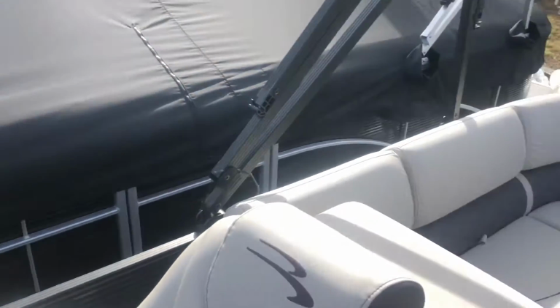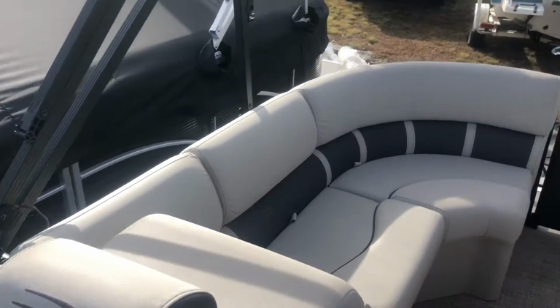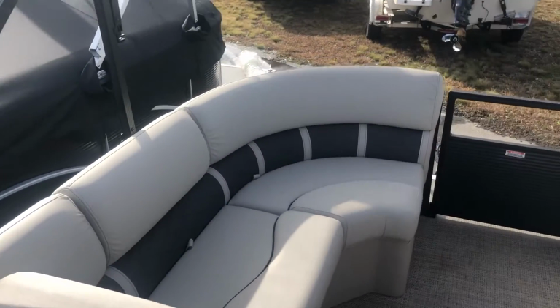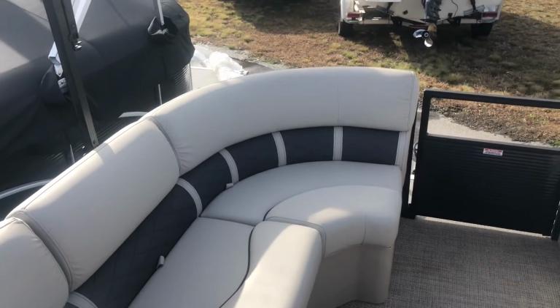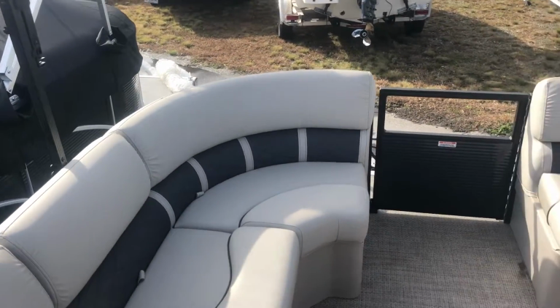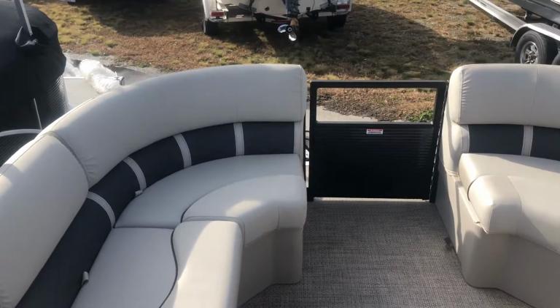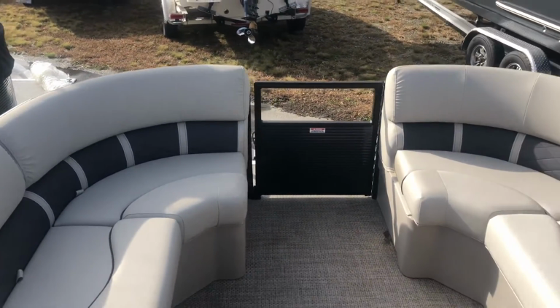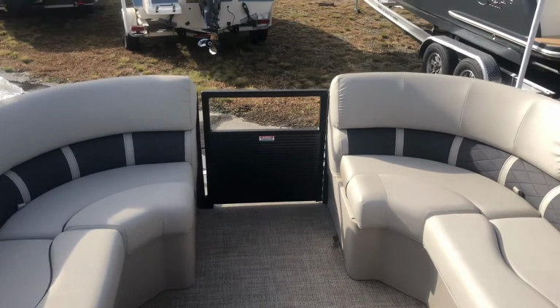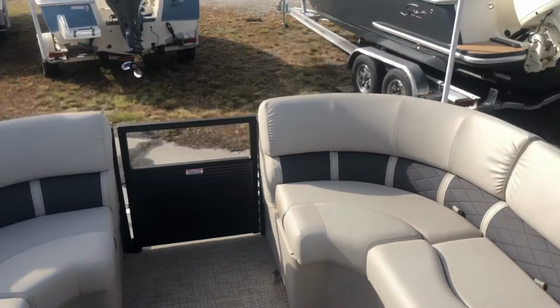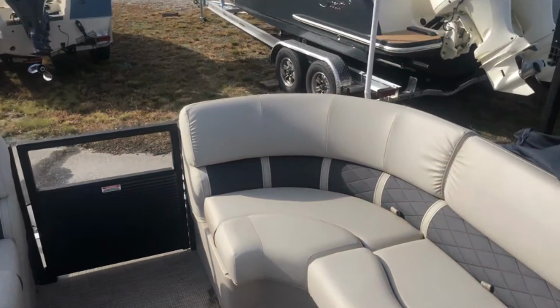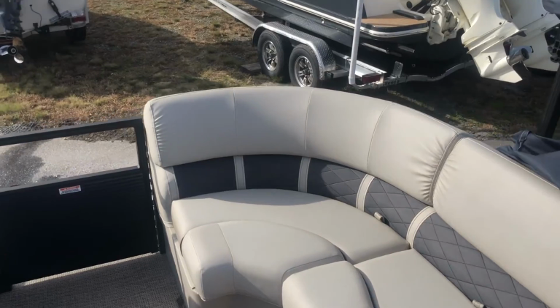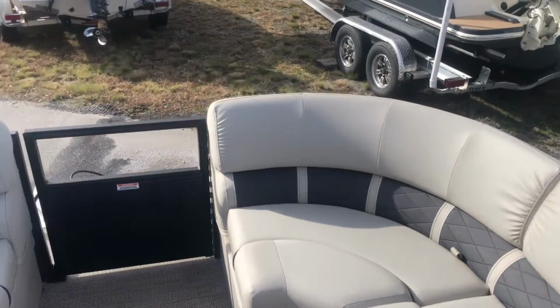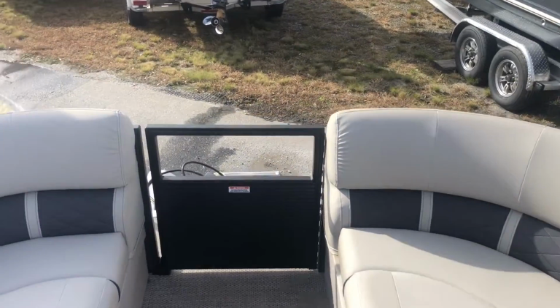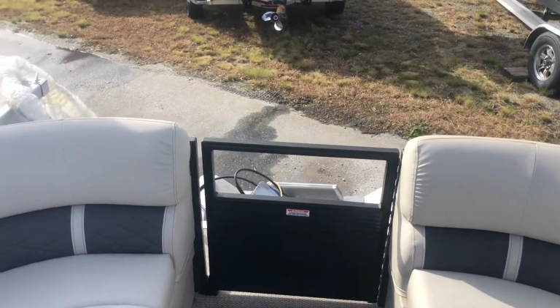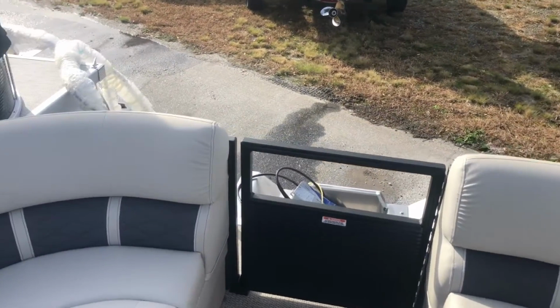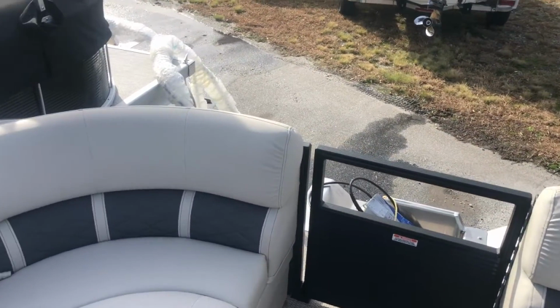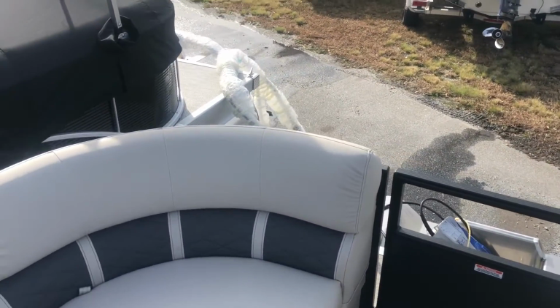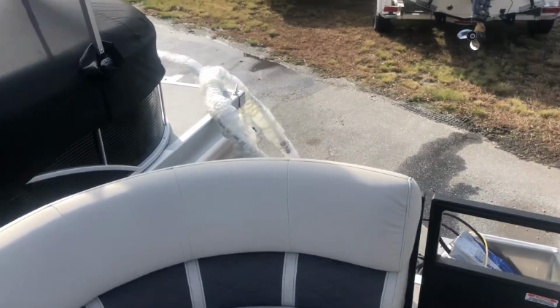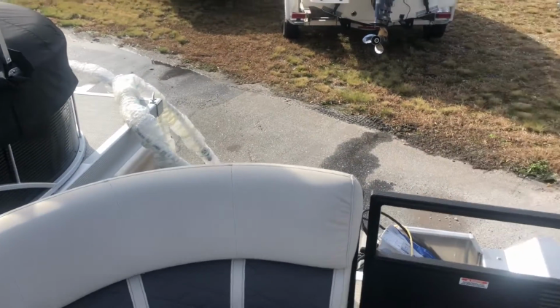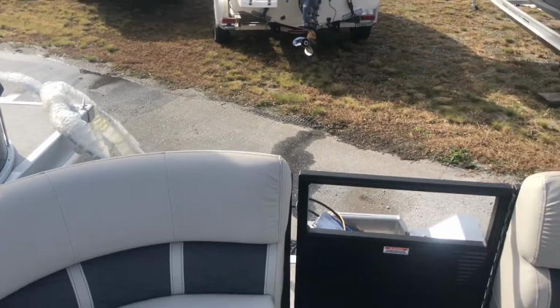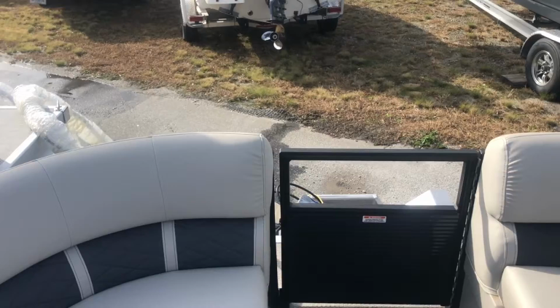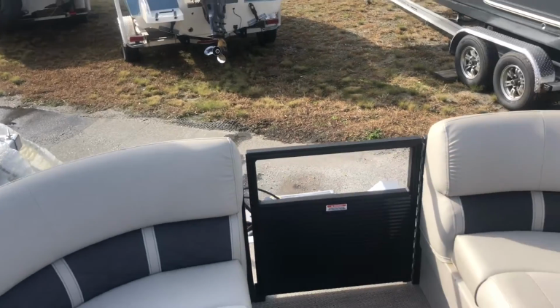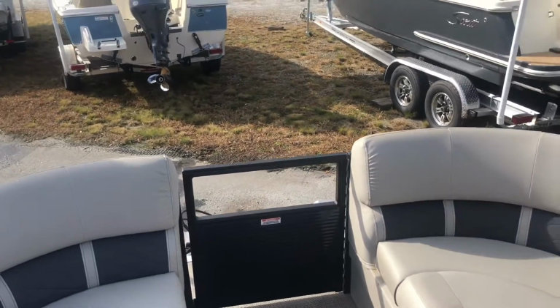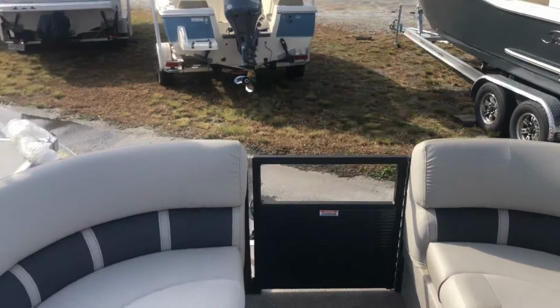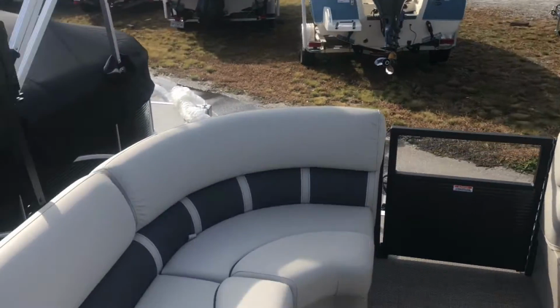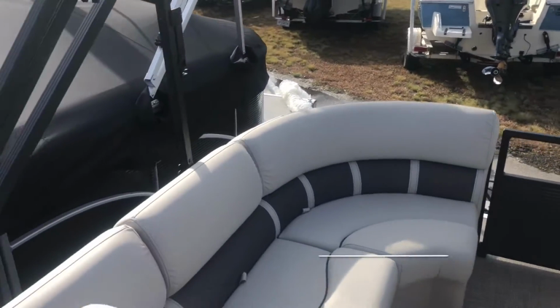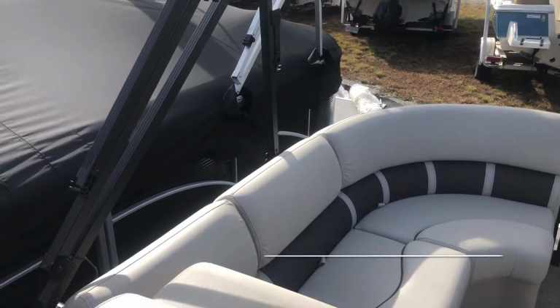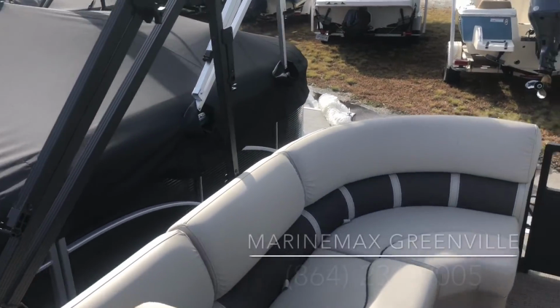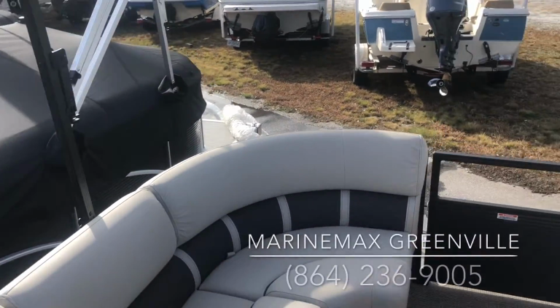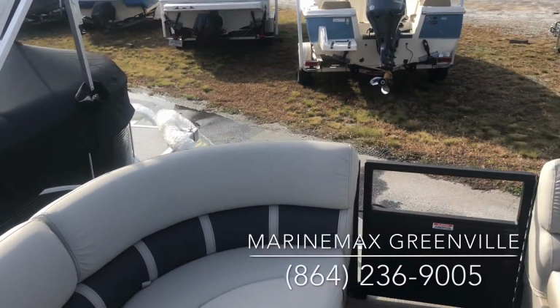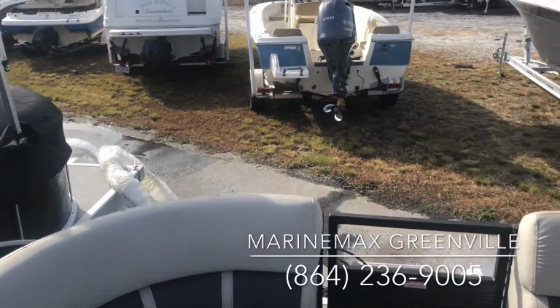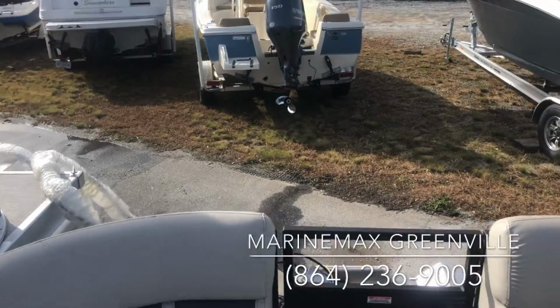This boat will be equipped with a Yamaha 150 motor — plenty of power and speed to tube and ski and do all your wonderful fun family activities out on the lake. It rides wonderfully. It will also come with a ski tow bar.